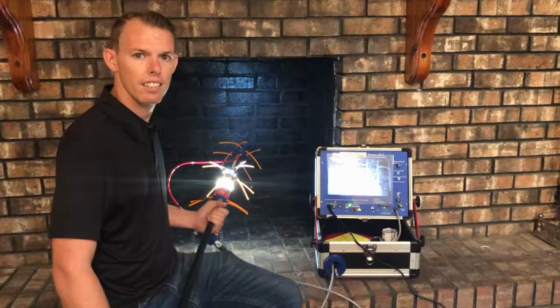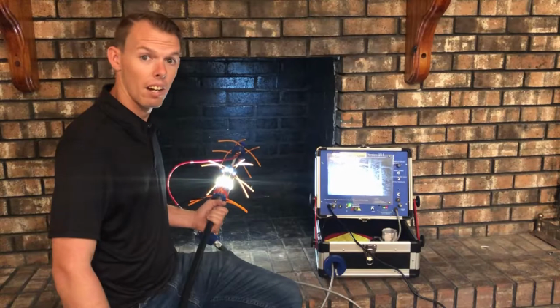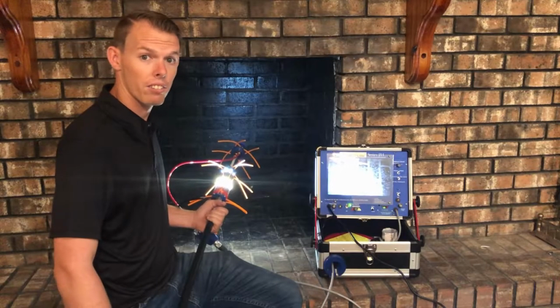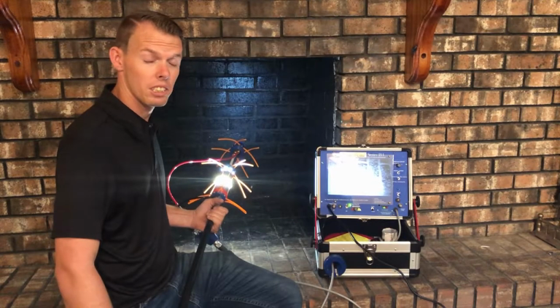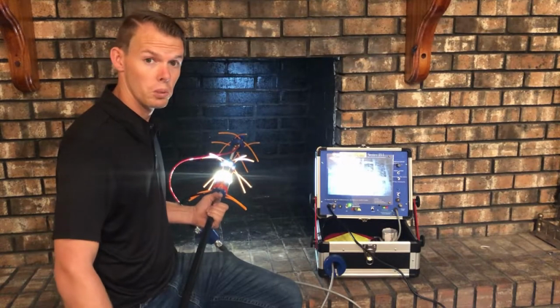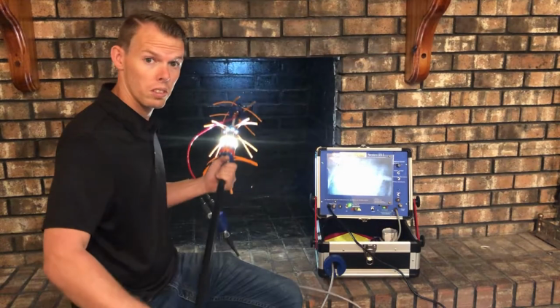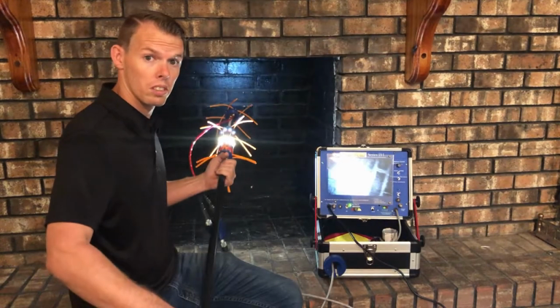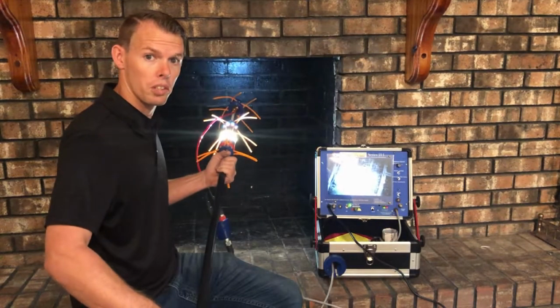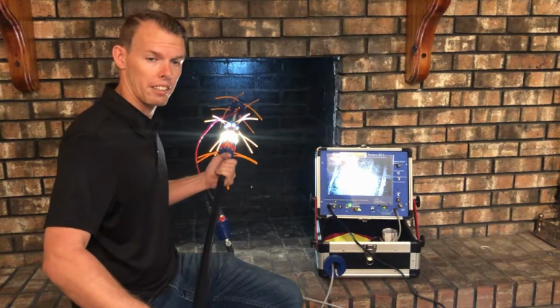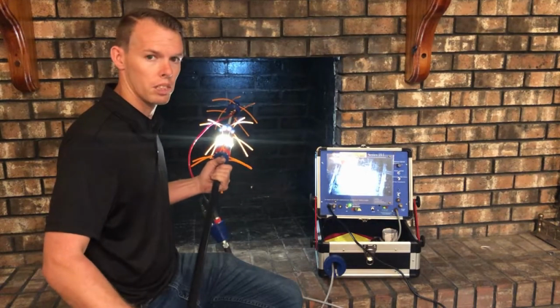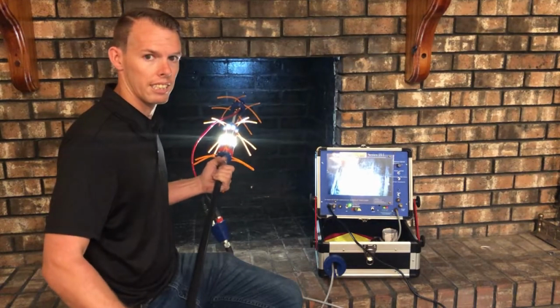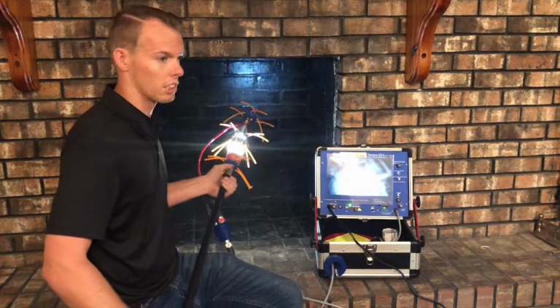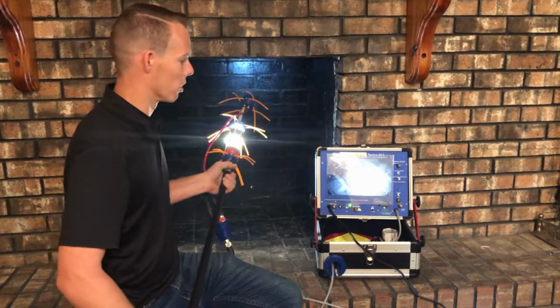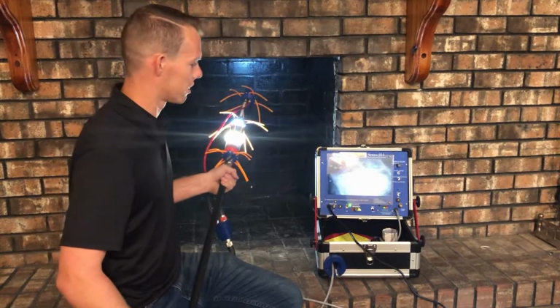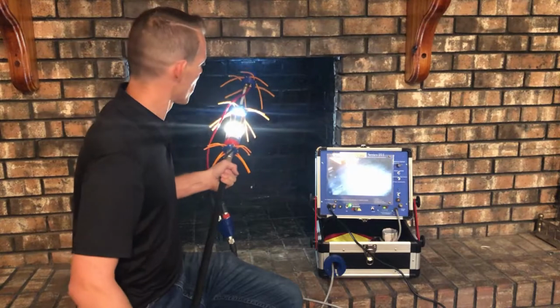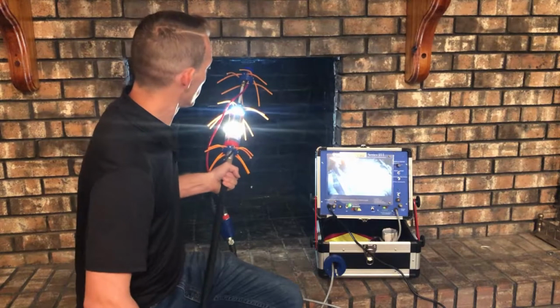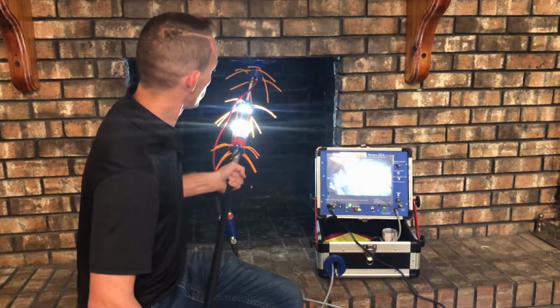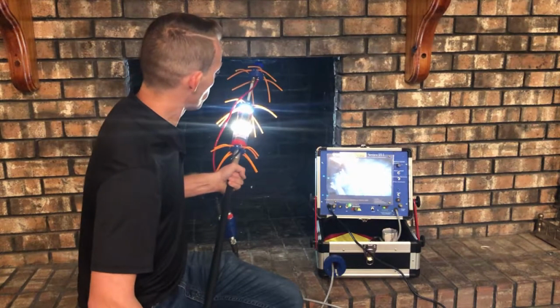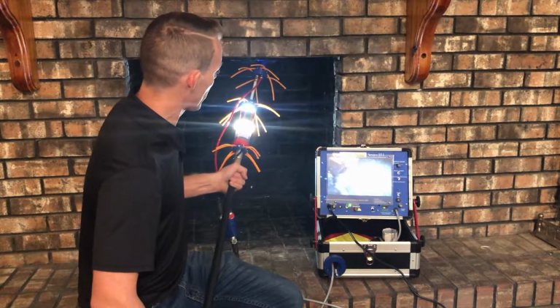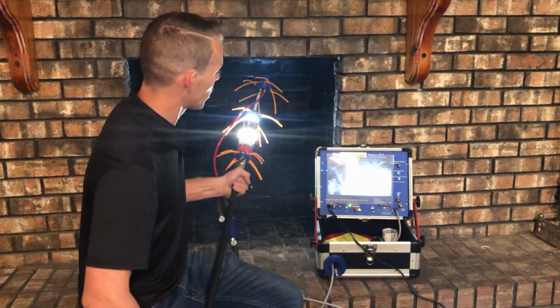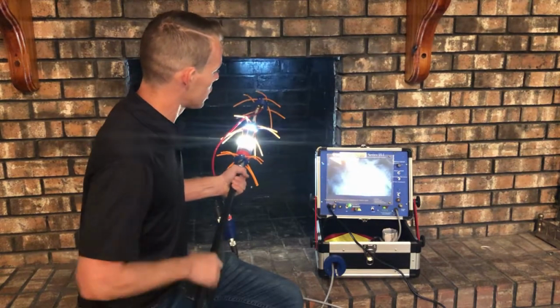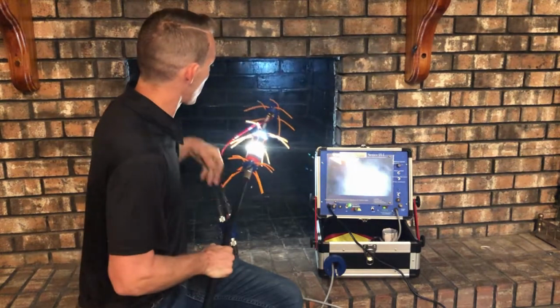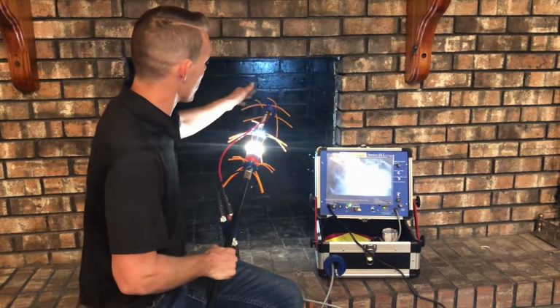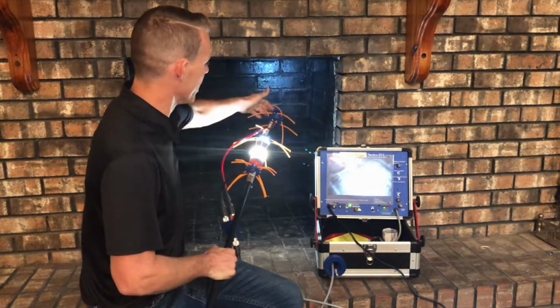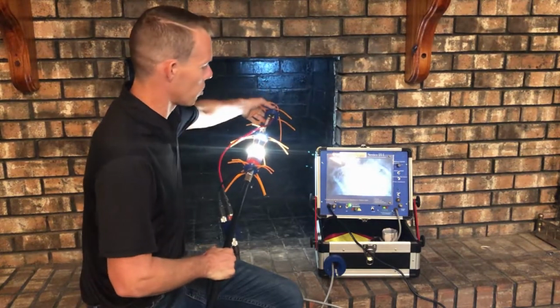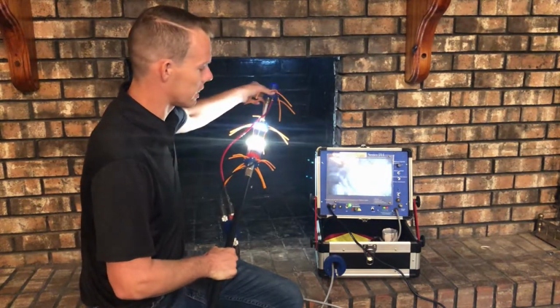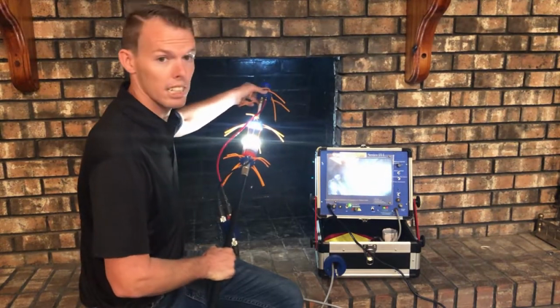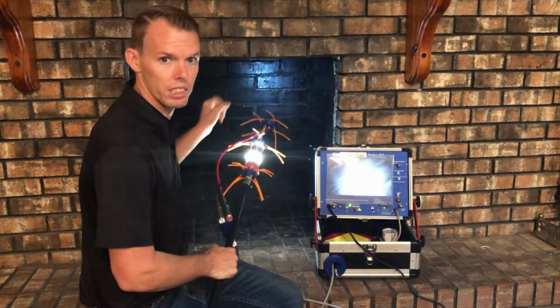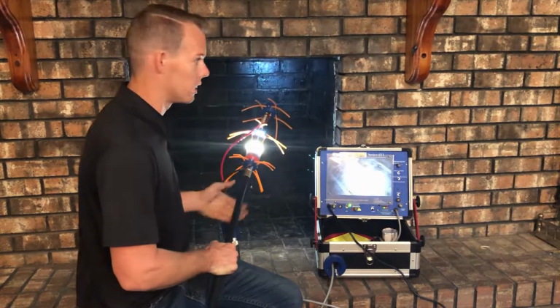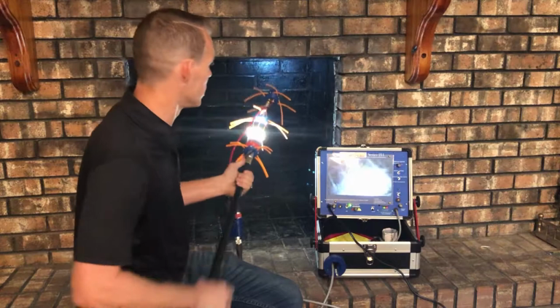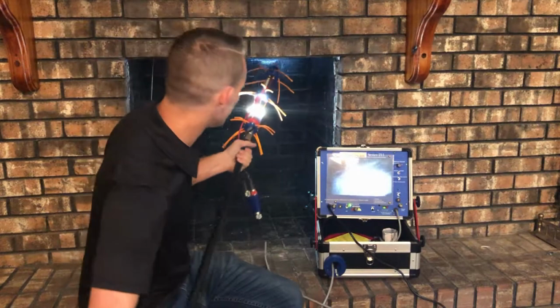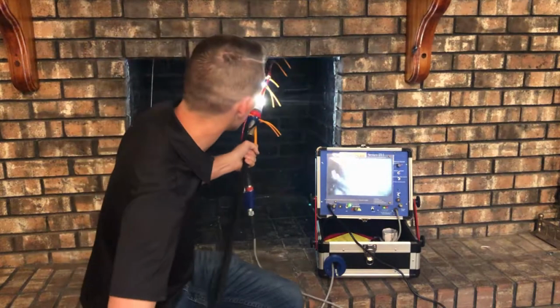Now I'm getting ready to show you how the ChimScan system works. We've got it turned on to the top camera so we can see as we're entering the chimney system.